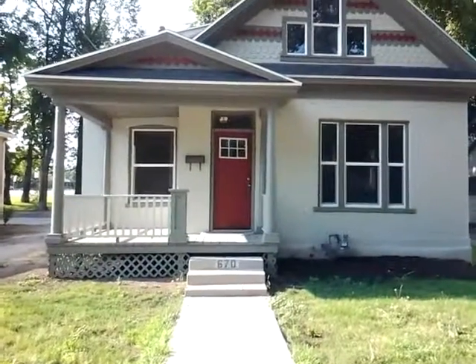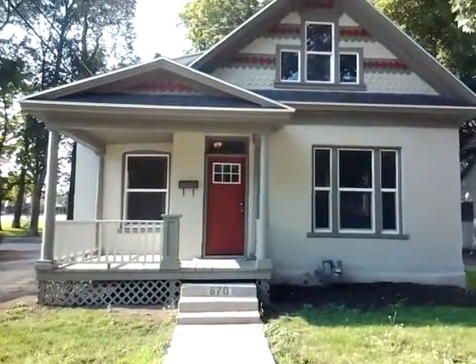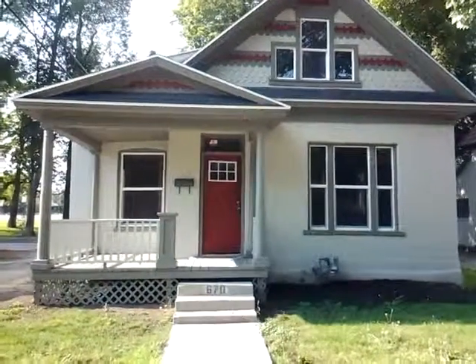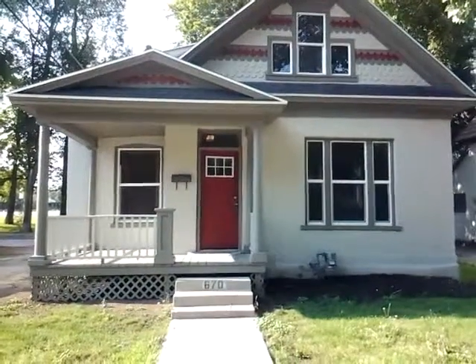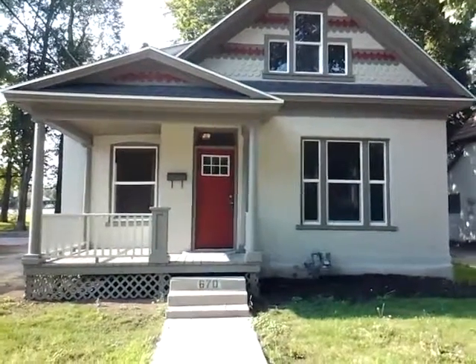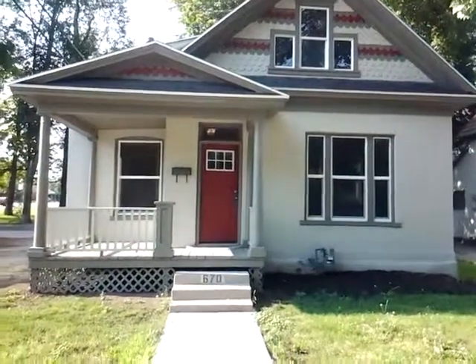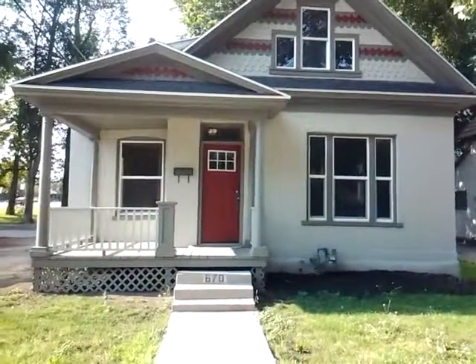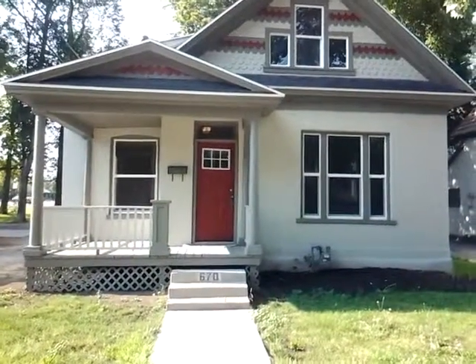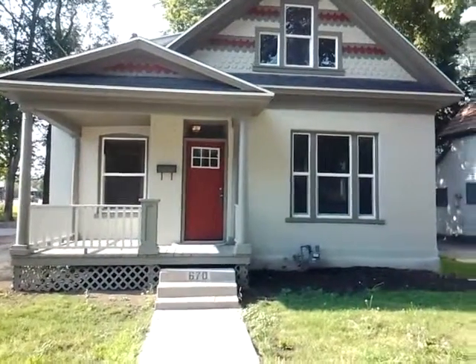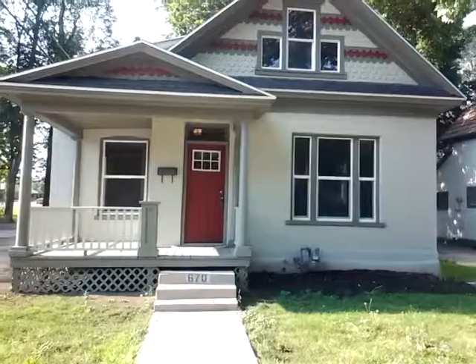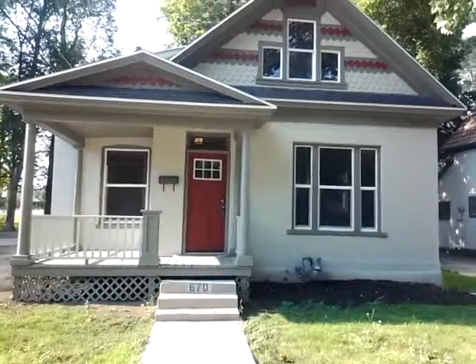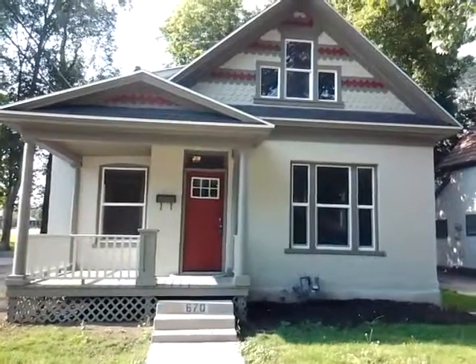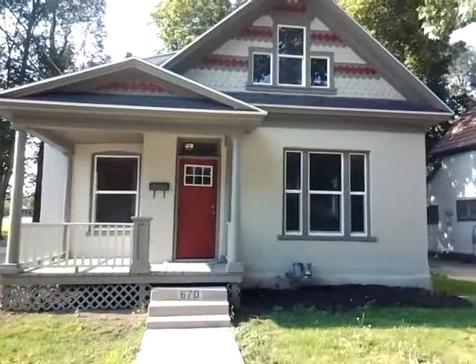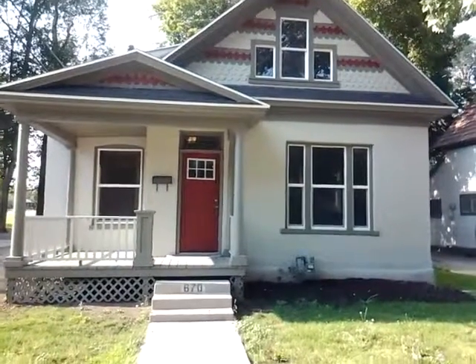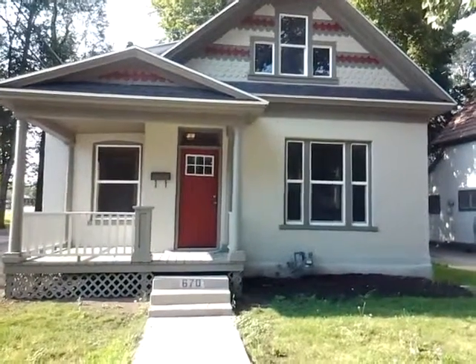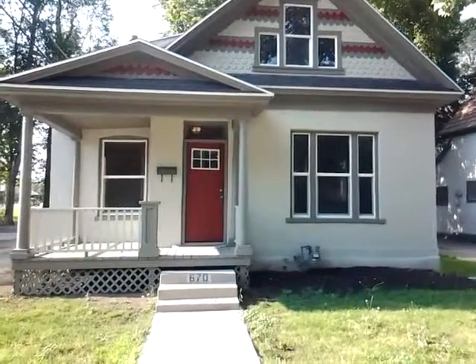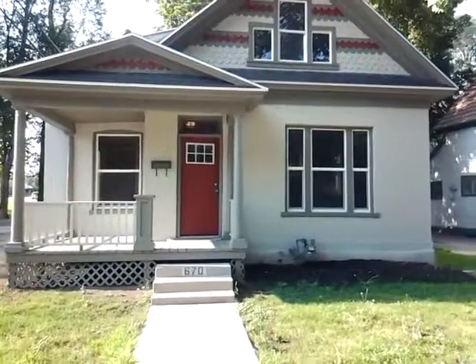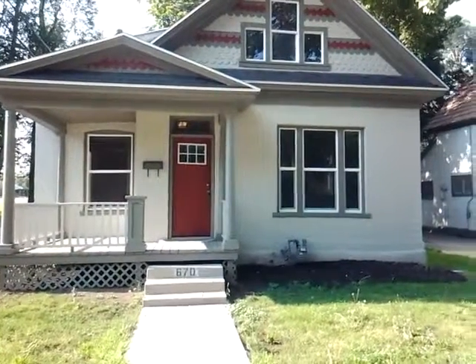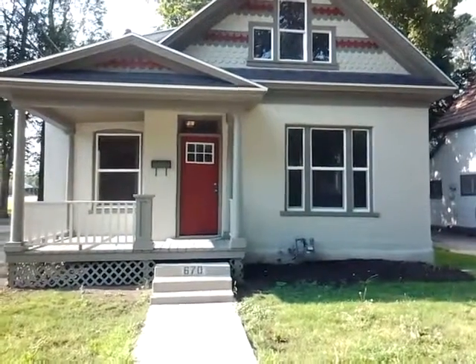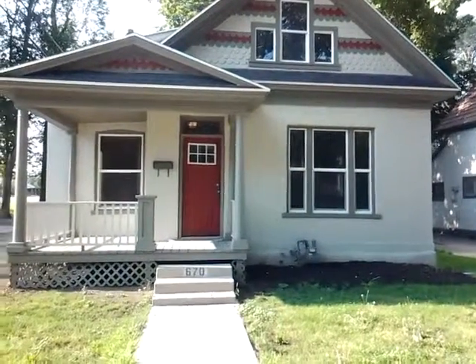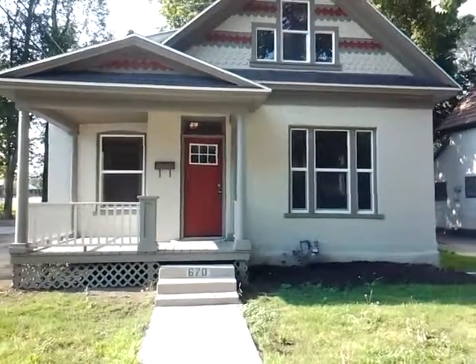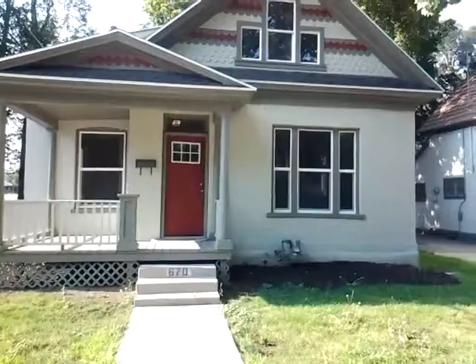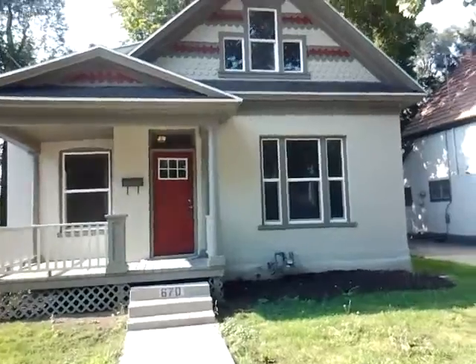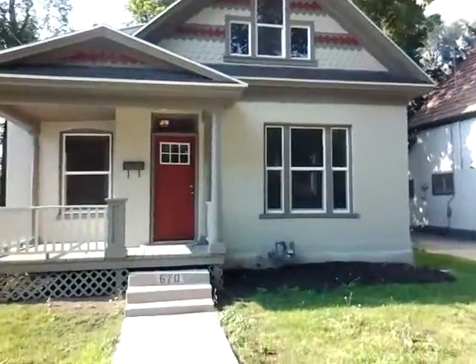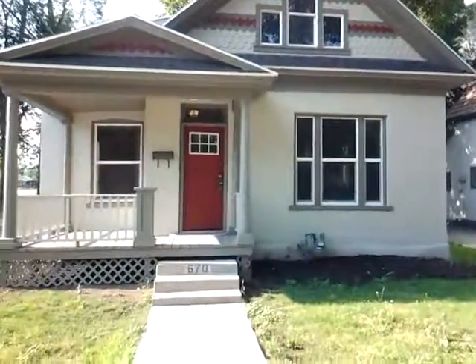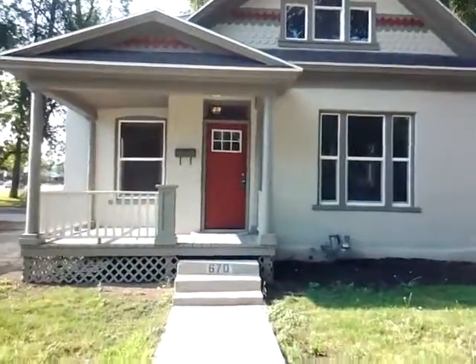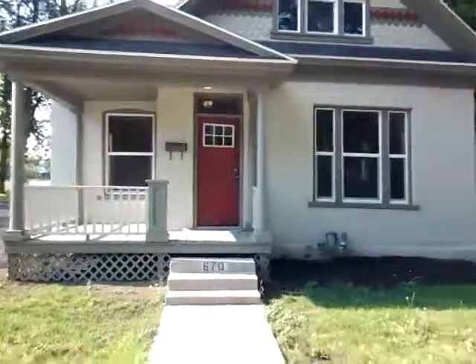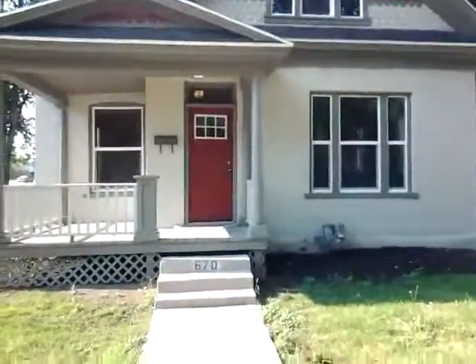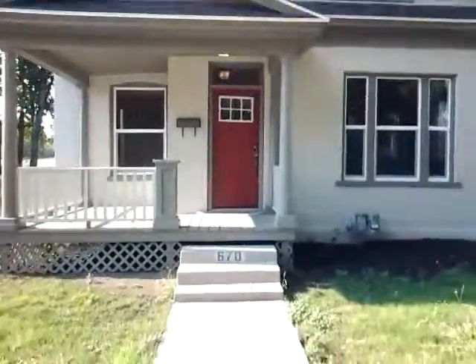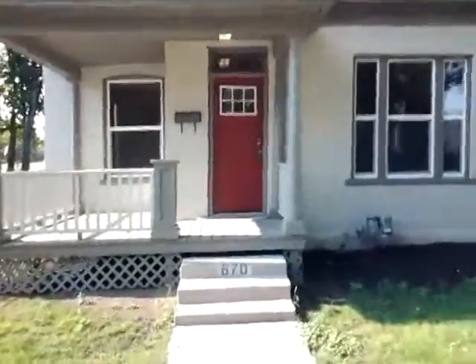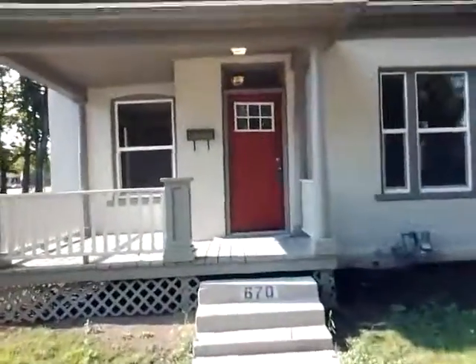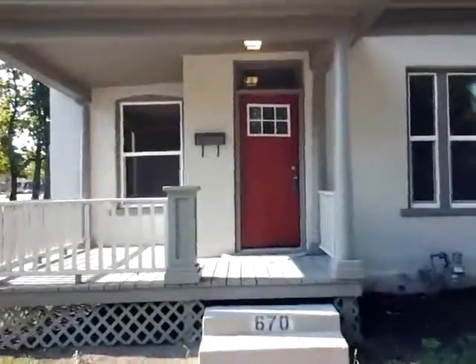Hey guys, it's Cameron Sharpe here. We've got a house that we just finished up. It's Victorian in Salt Lake City, Utah. As you can see, we repainted the outside, replaced the windows, put in a new front door. Let's go take a look on the inside.